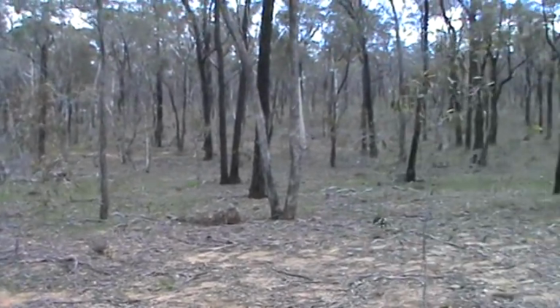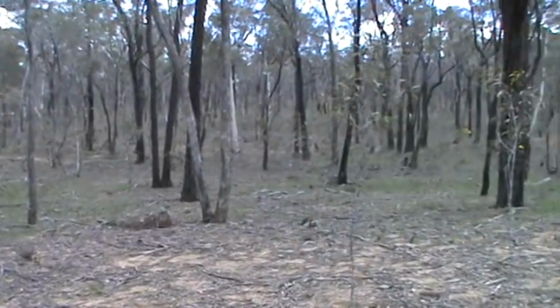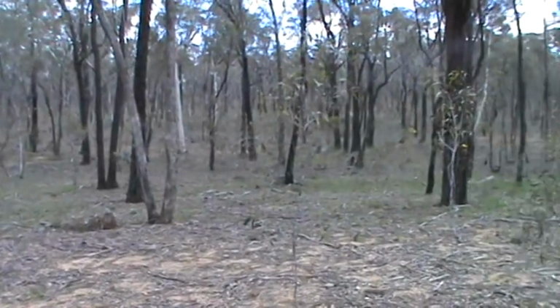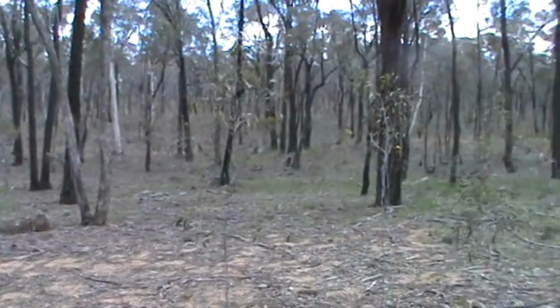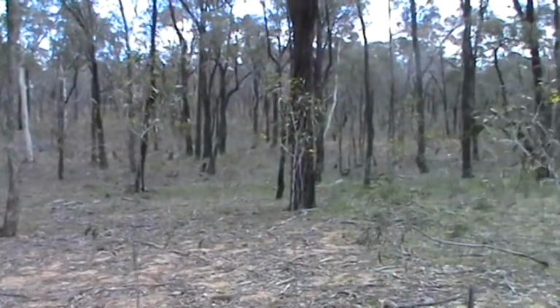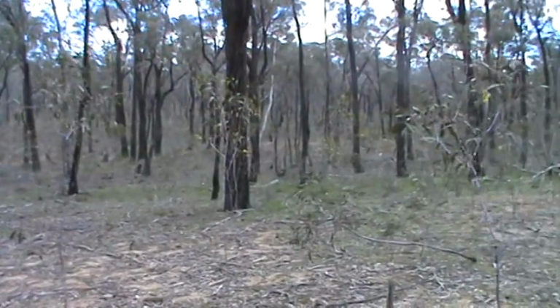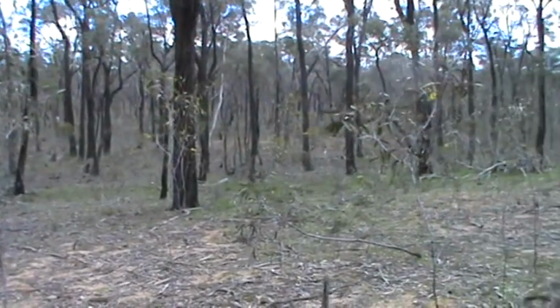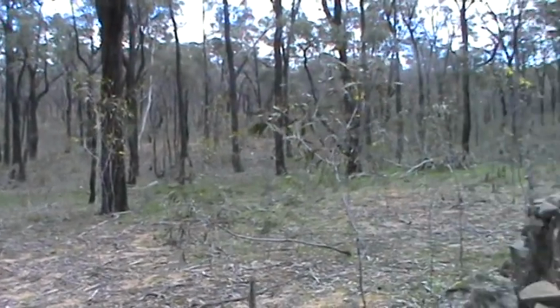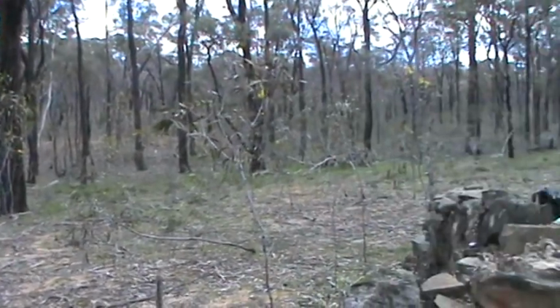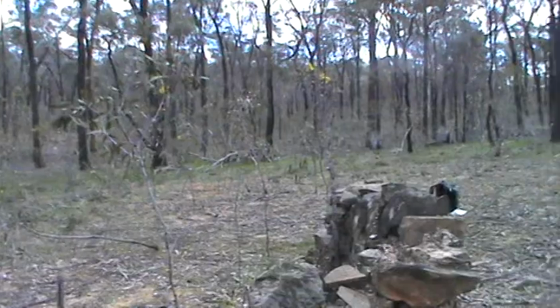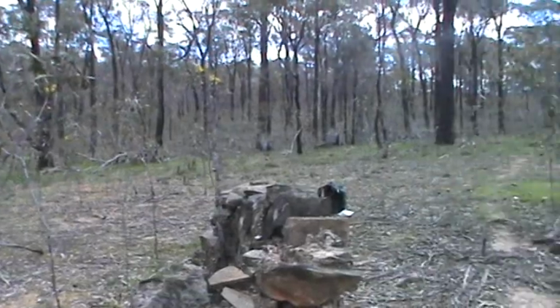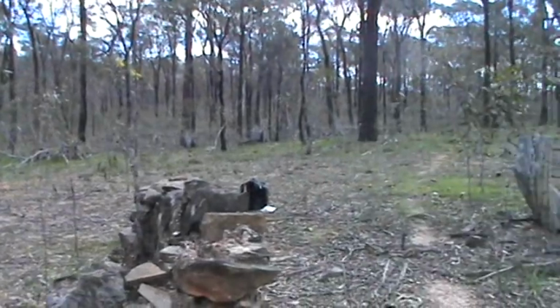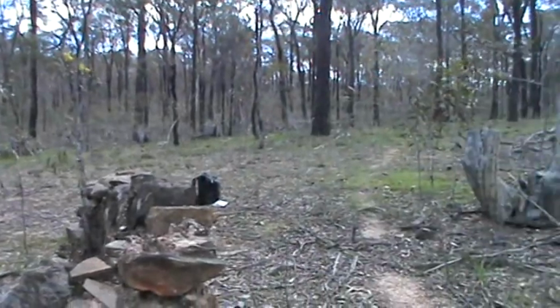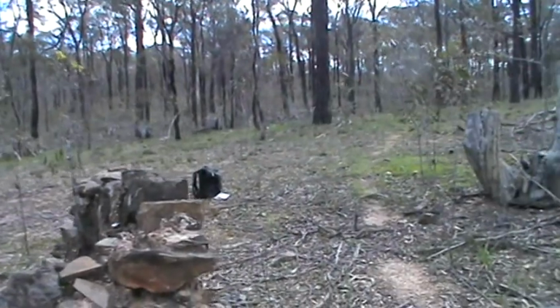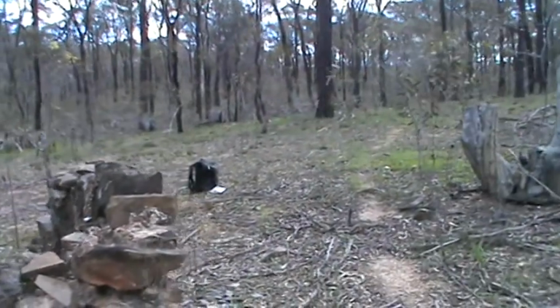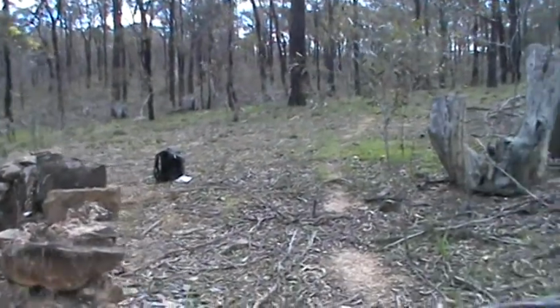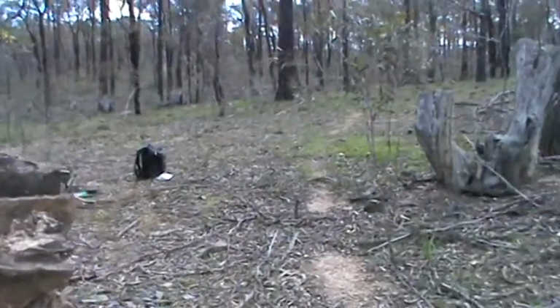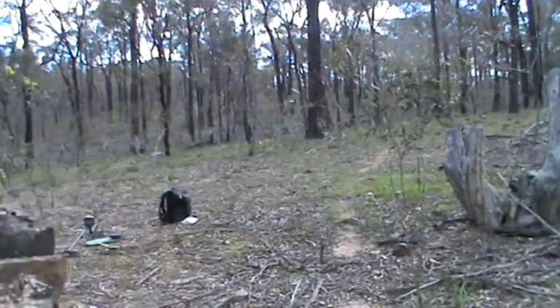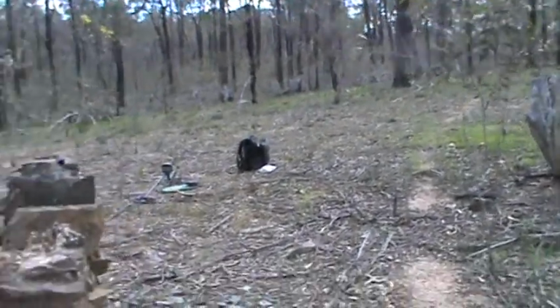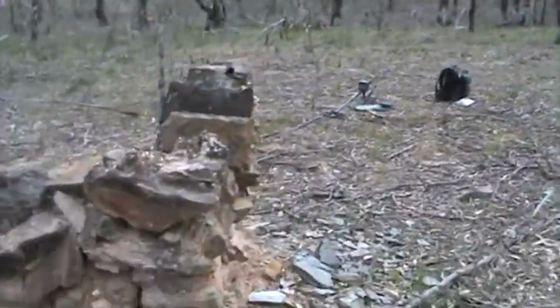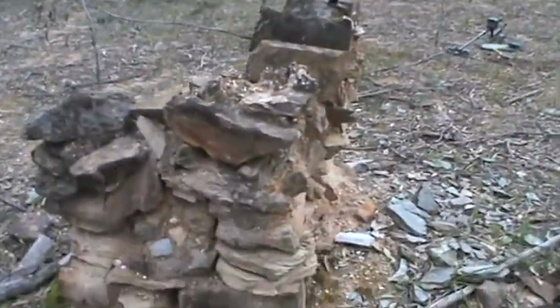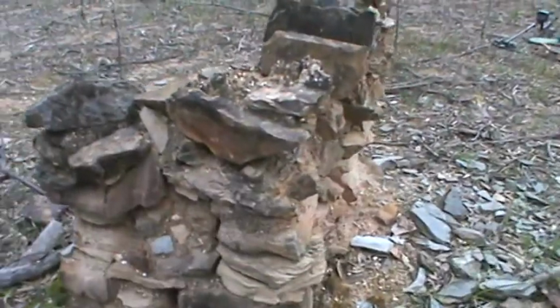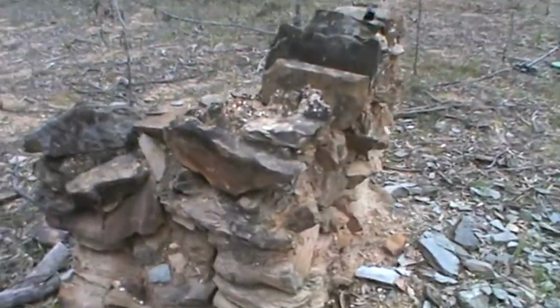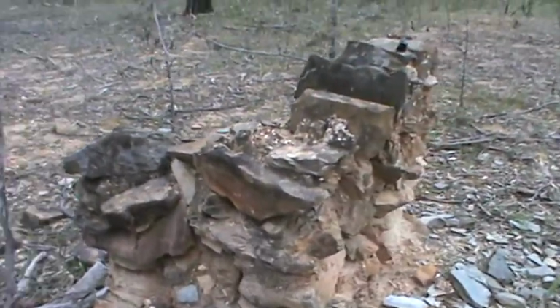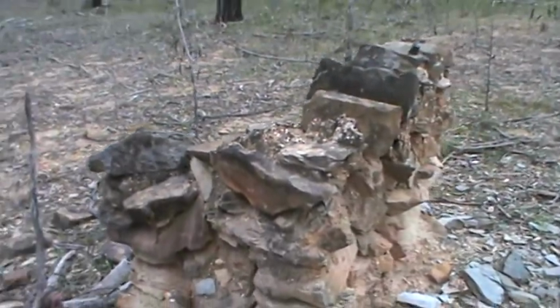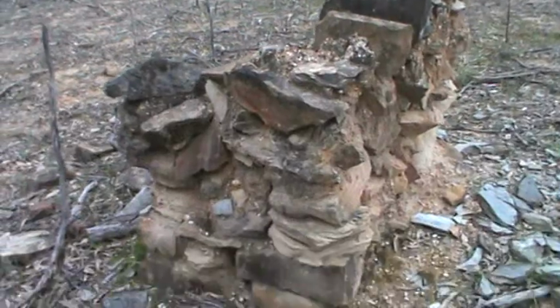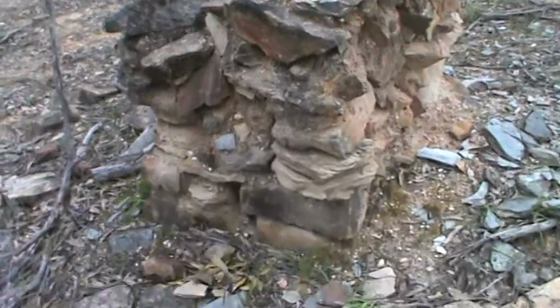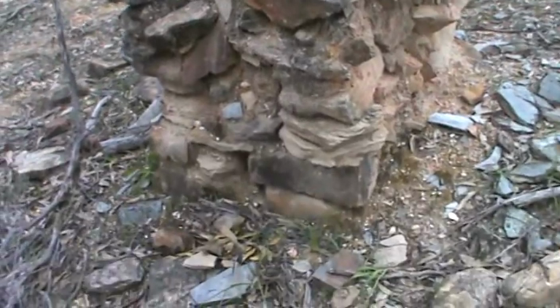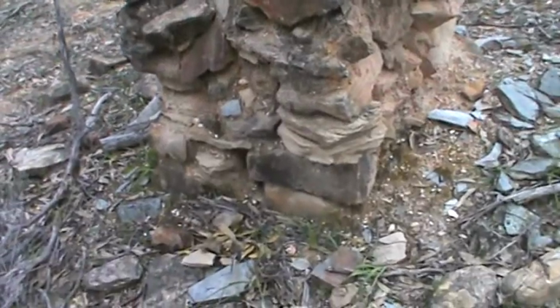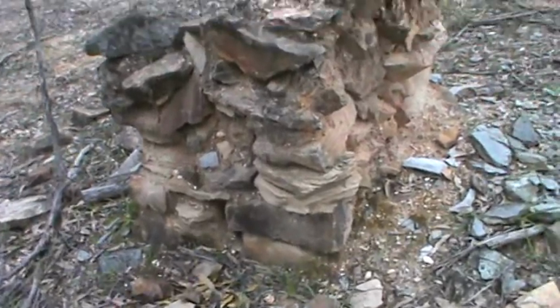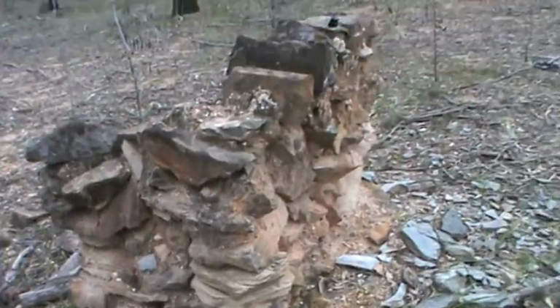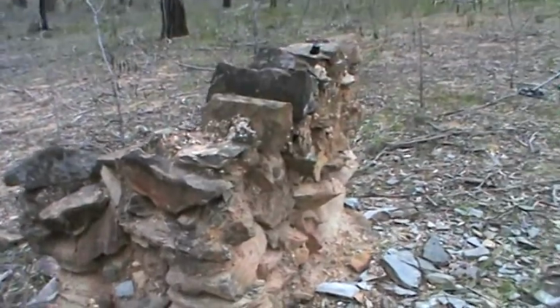So I'm going to stay in this area, I reckon, for a couple of hours and have a look around and see what I can see. You never know.